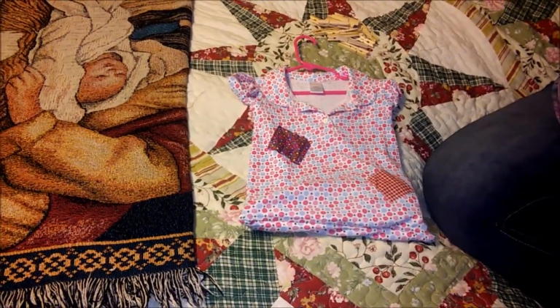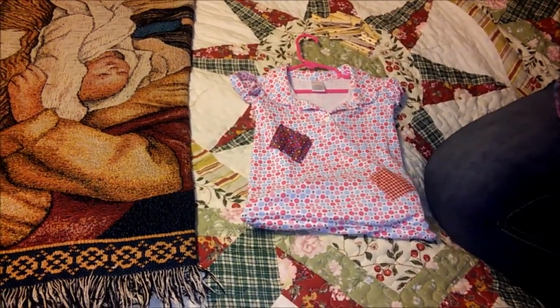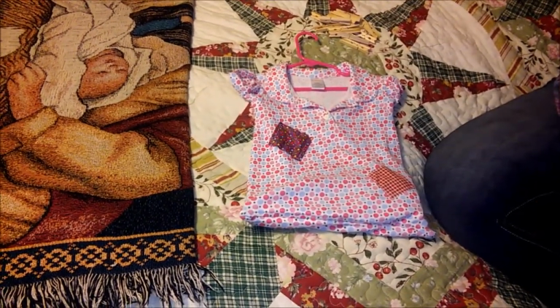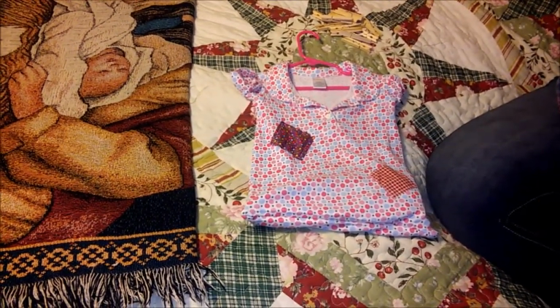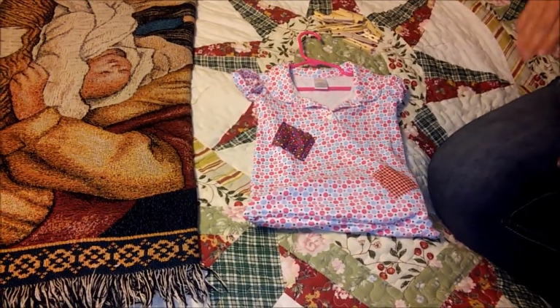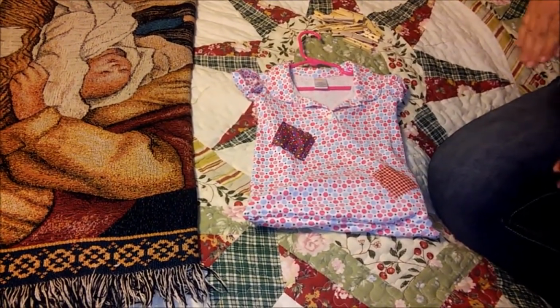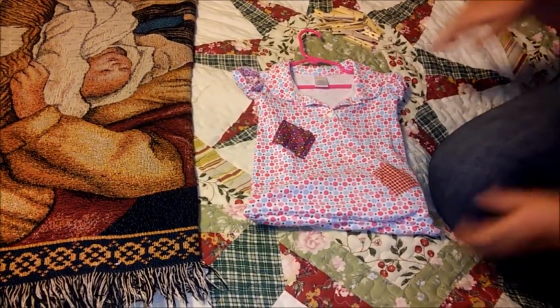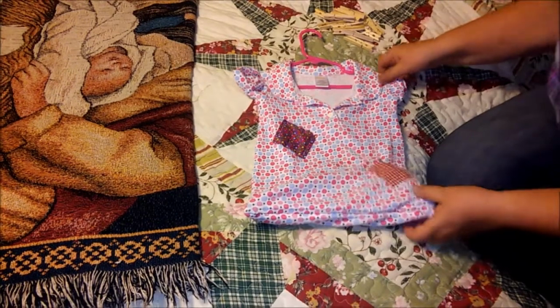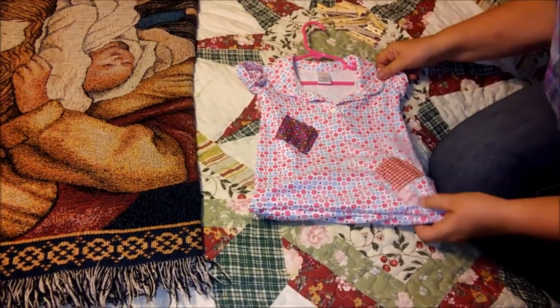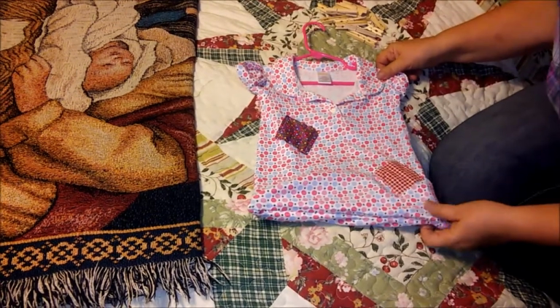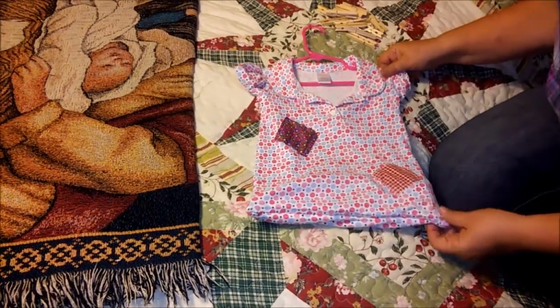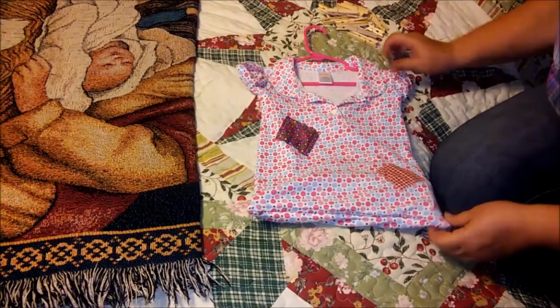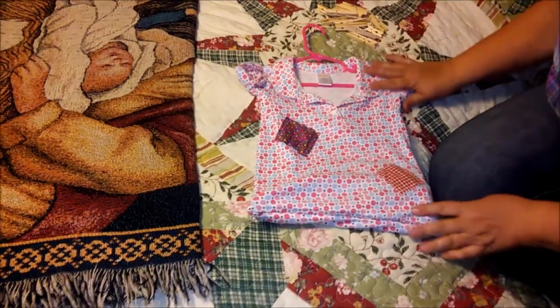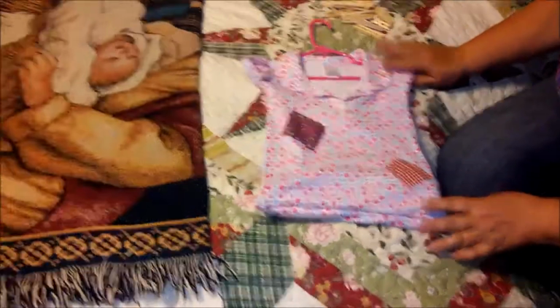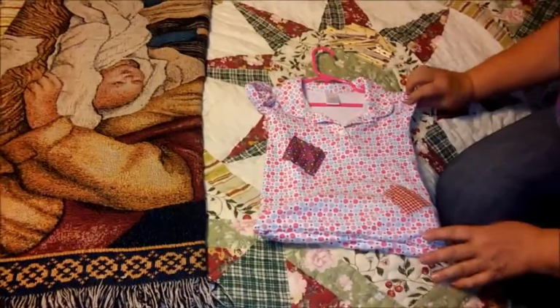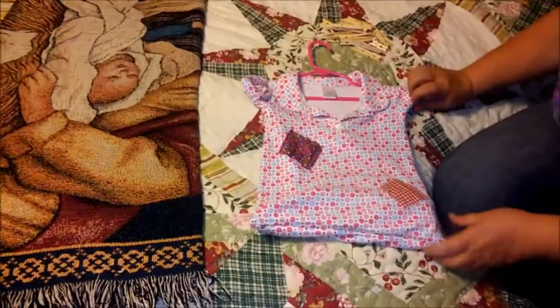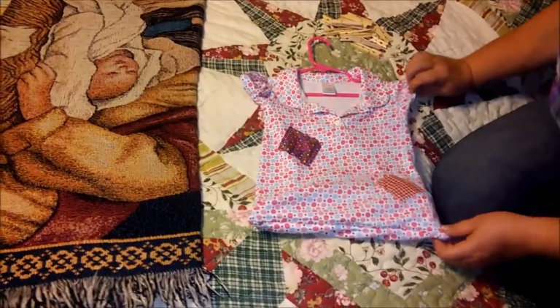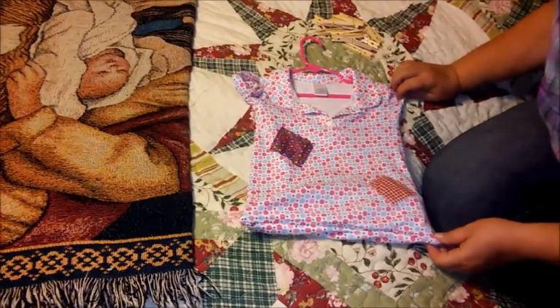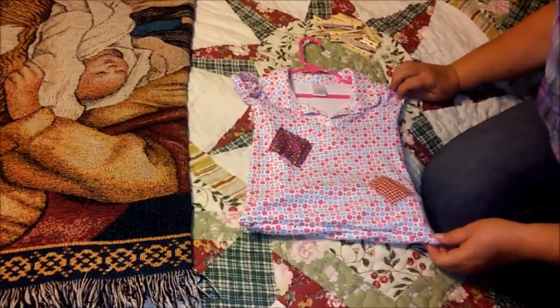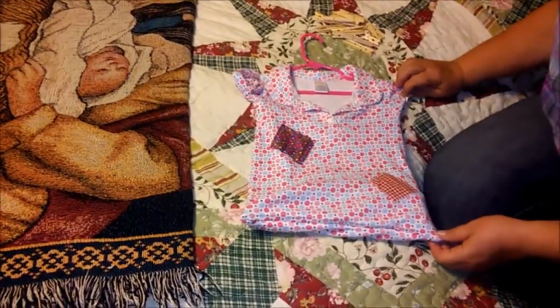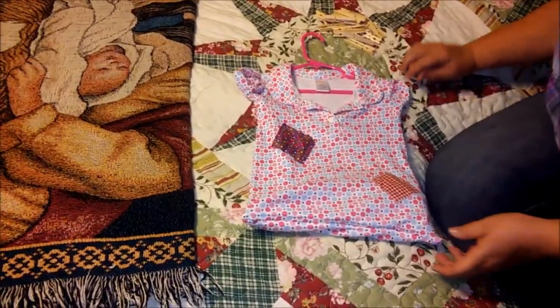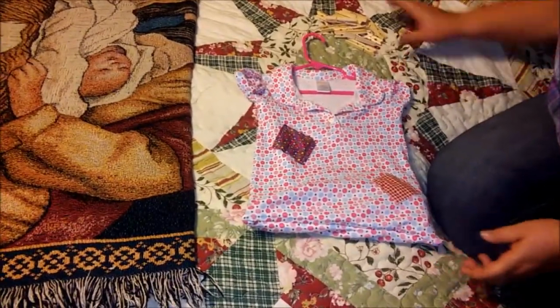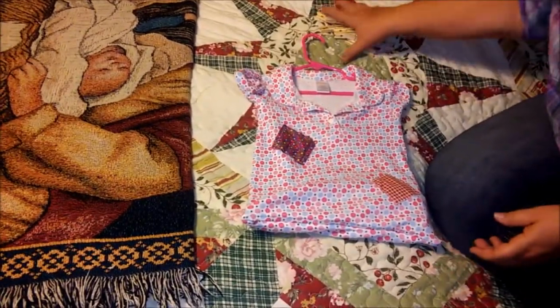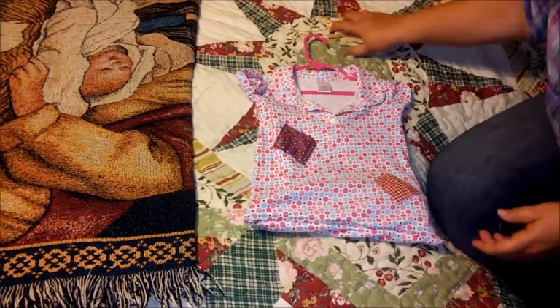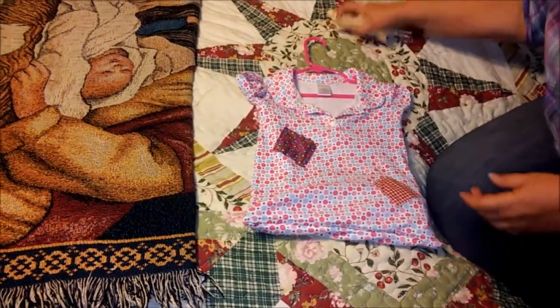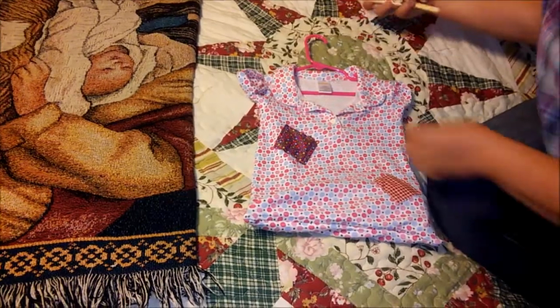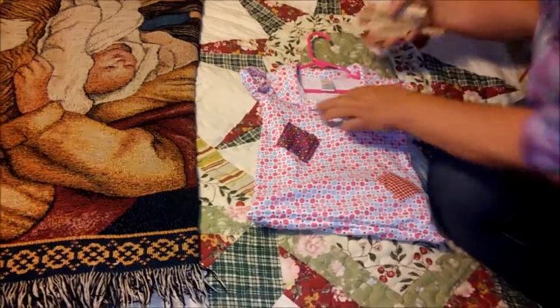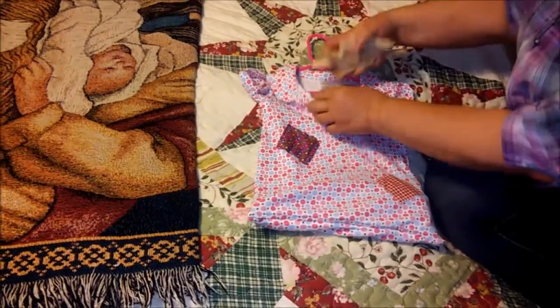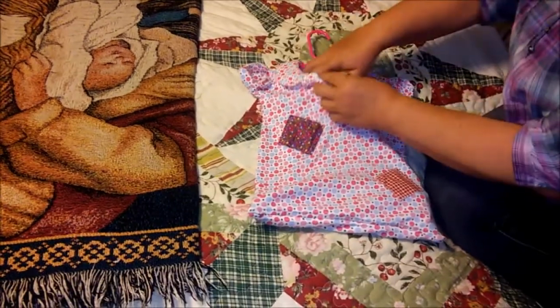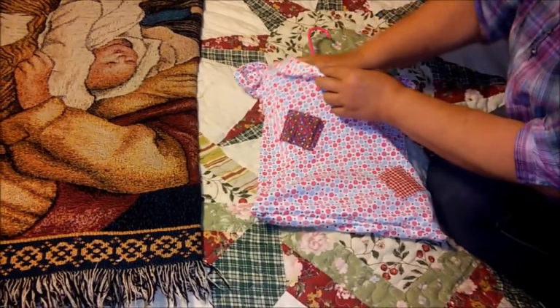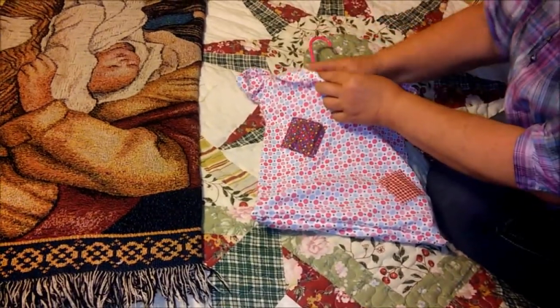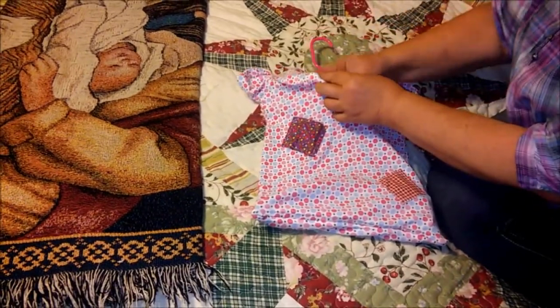So you don't have to worry about it falling from the hanger while you're trying to hang clothes. Then I simply put my clothespins inside.